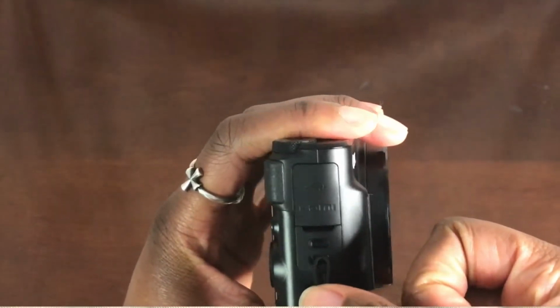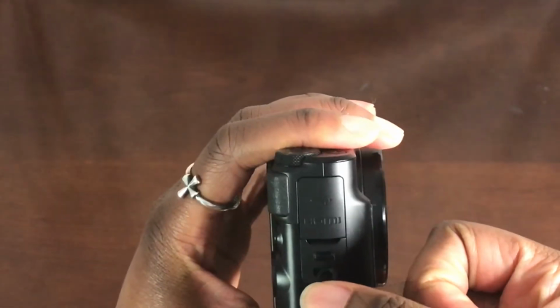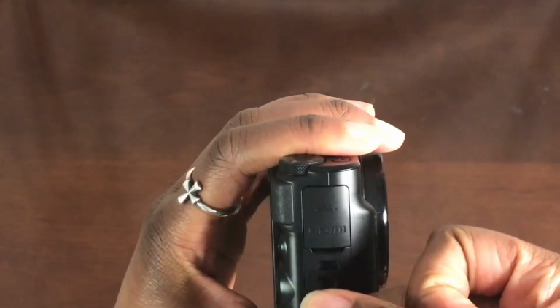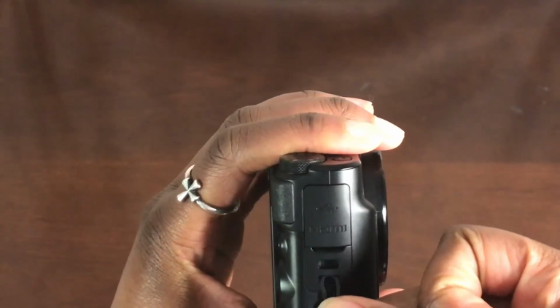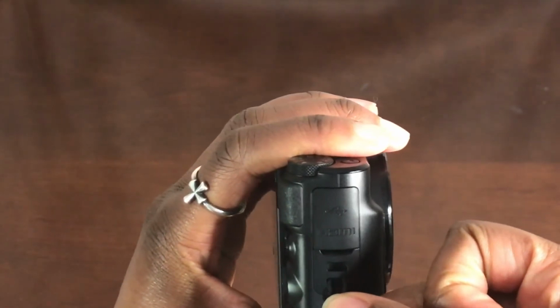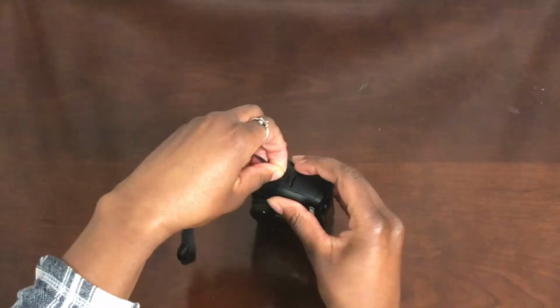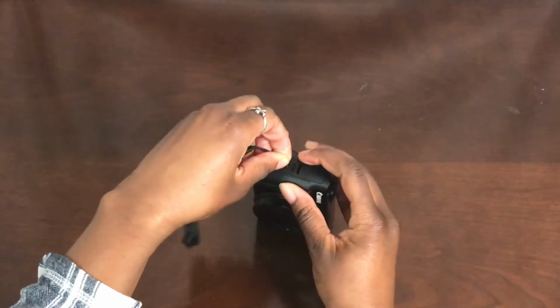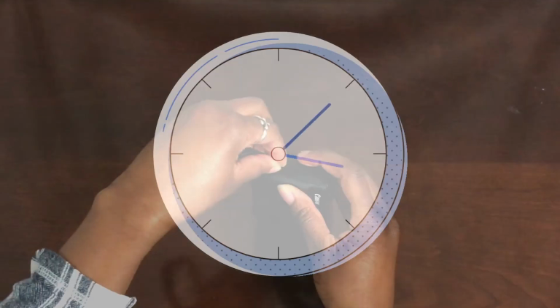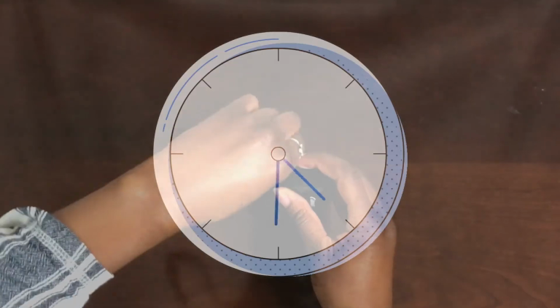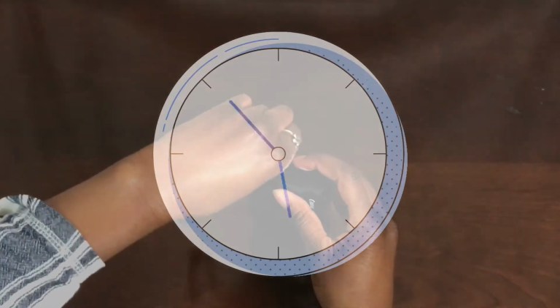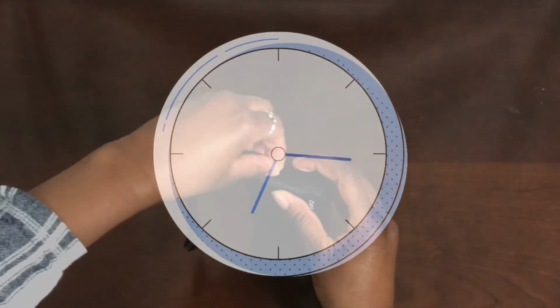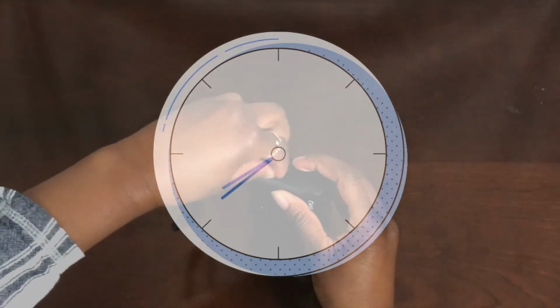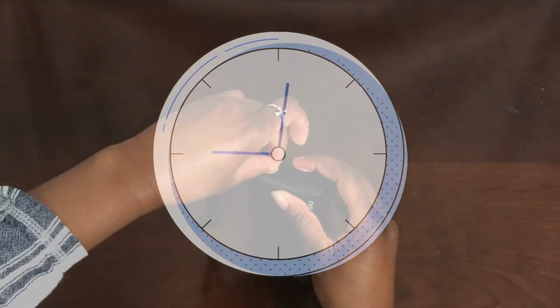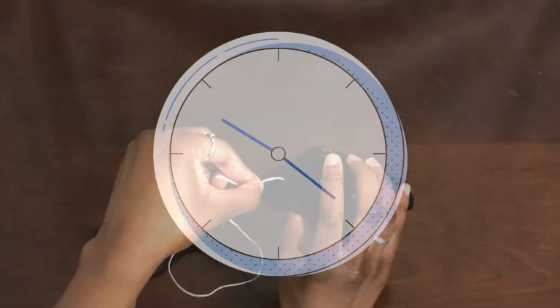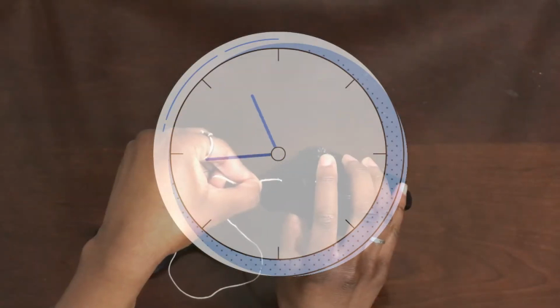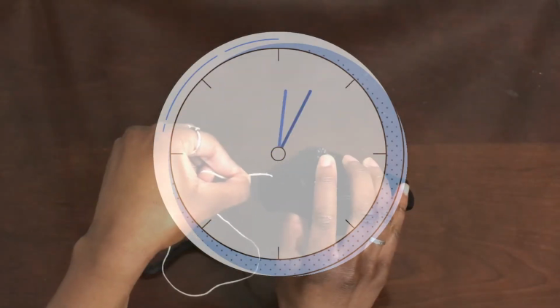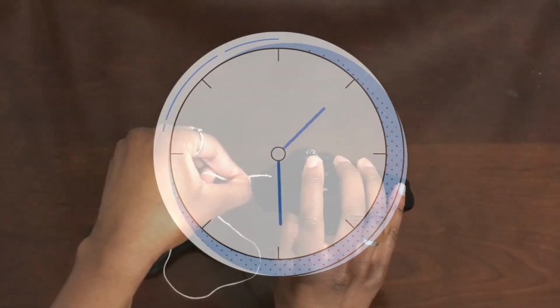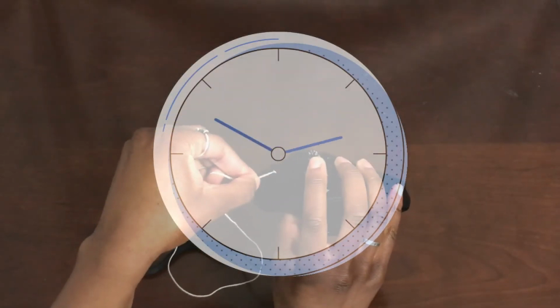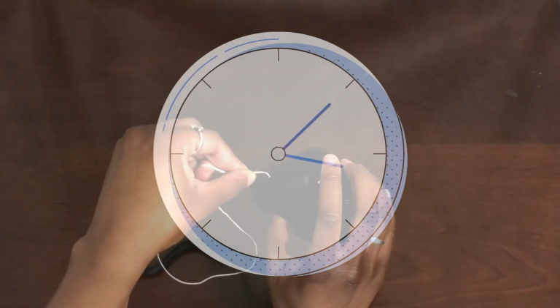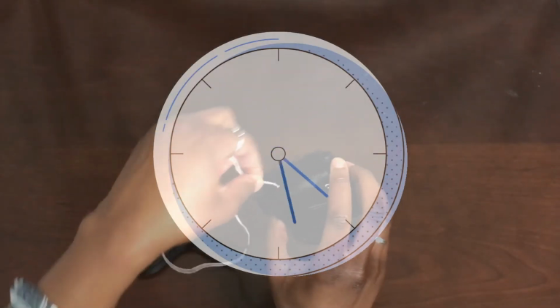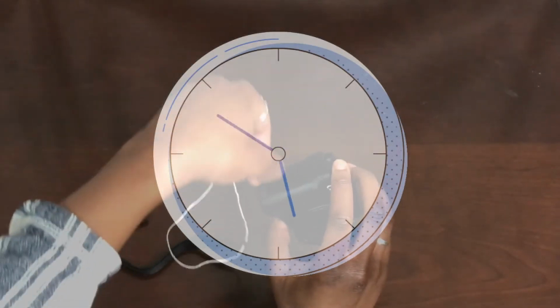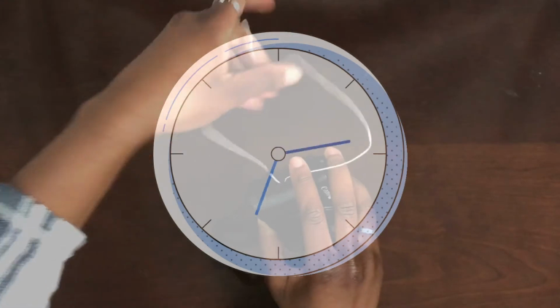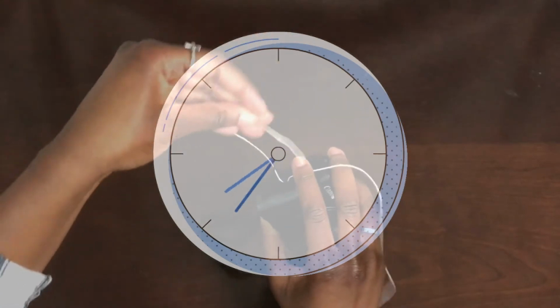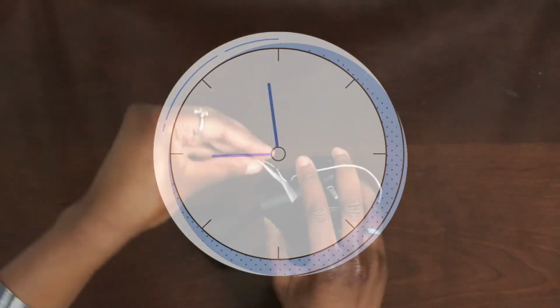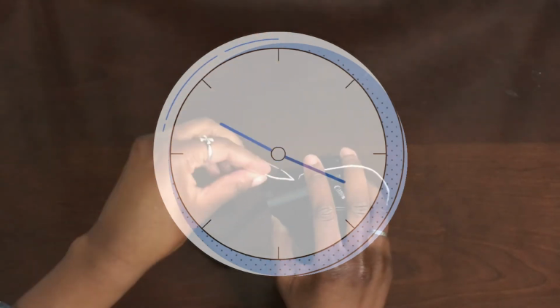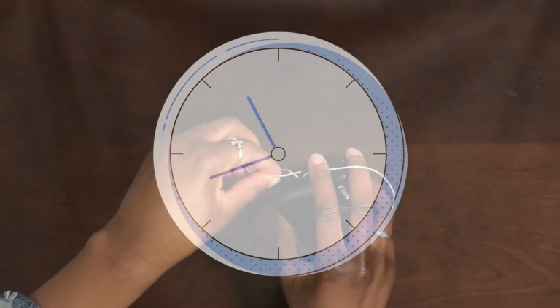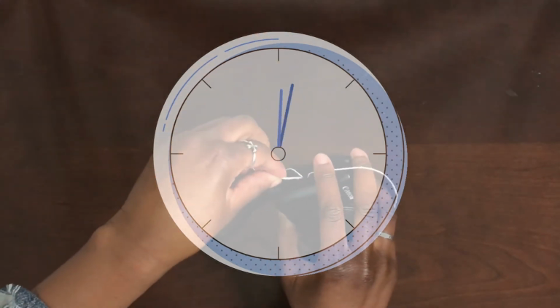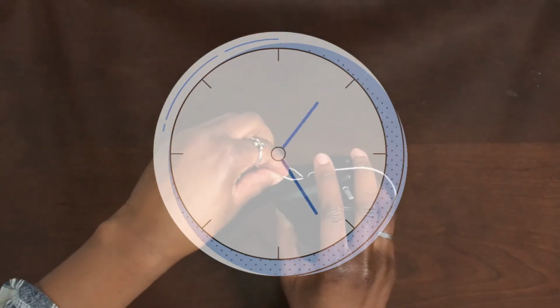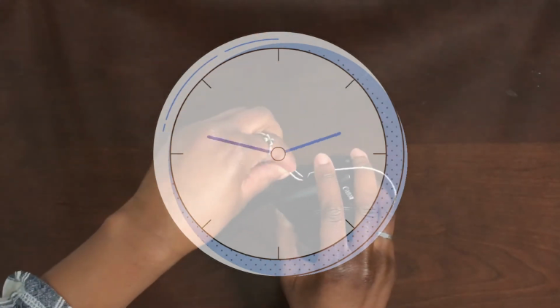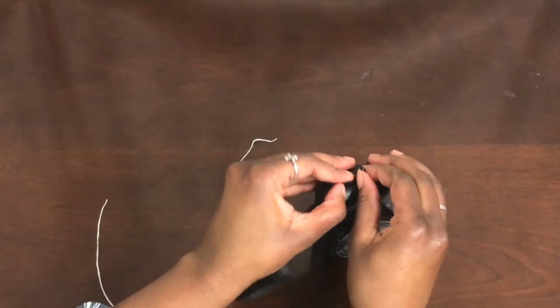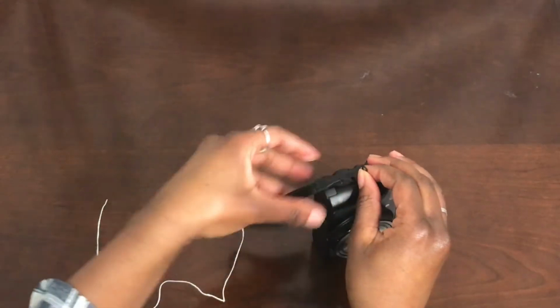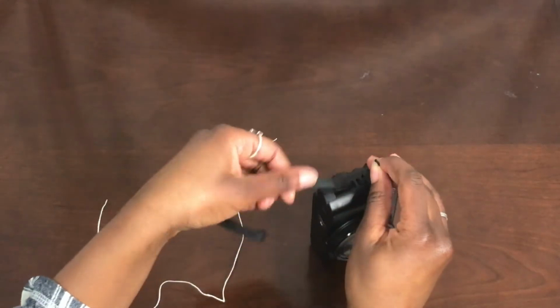Now, I spent an embarrassingly long amount of time trying to put the strap on. I even tried to thread it through with another string, which absolutely did not work. But I finally got it on.